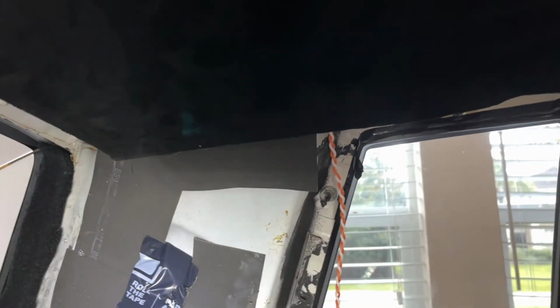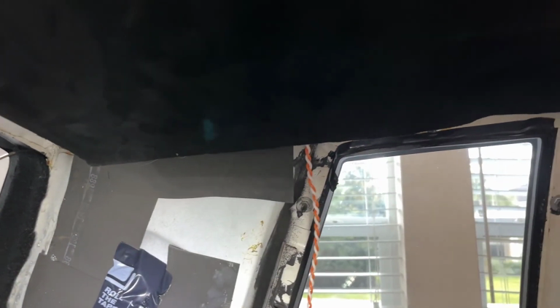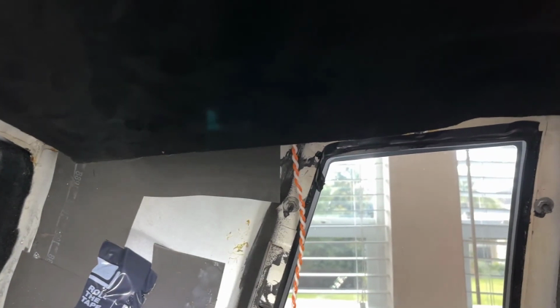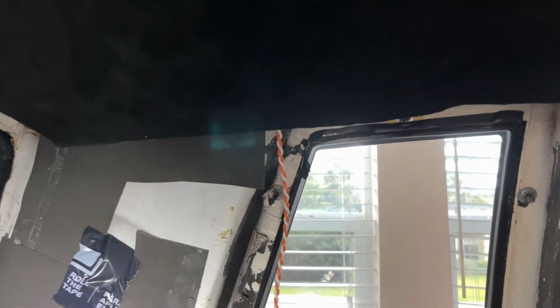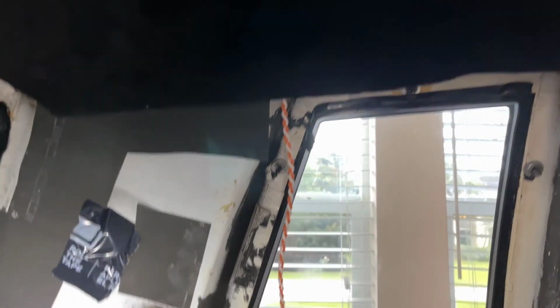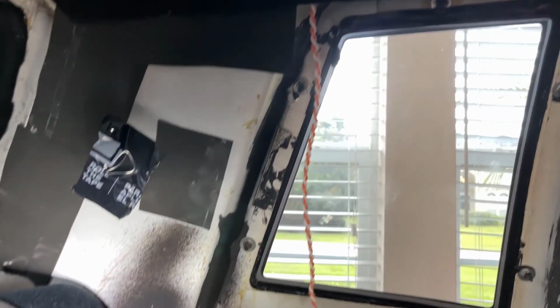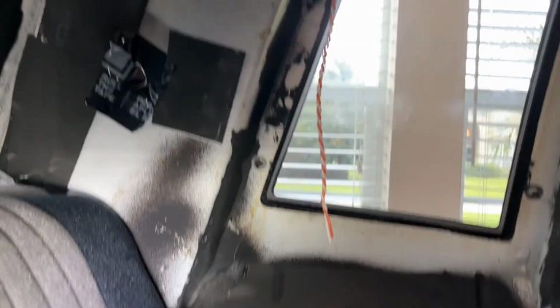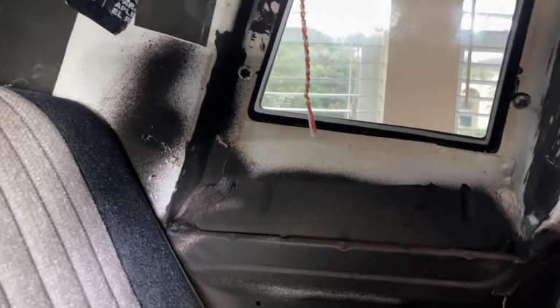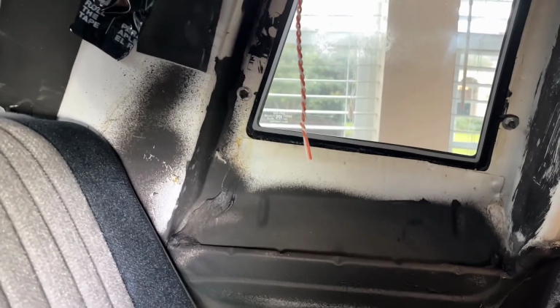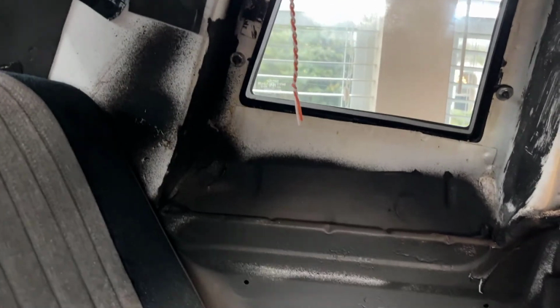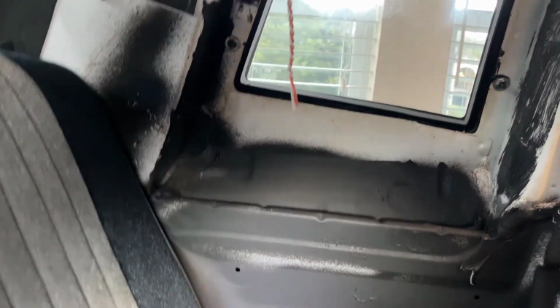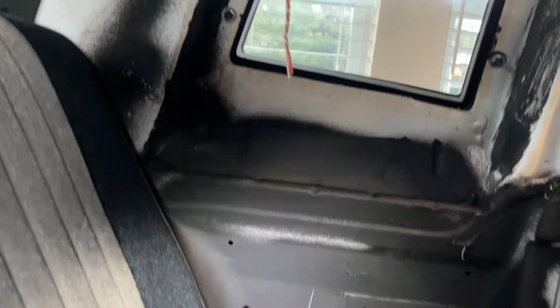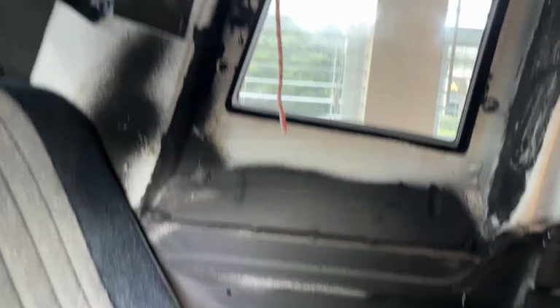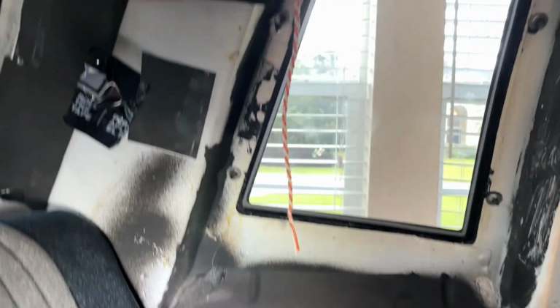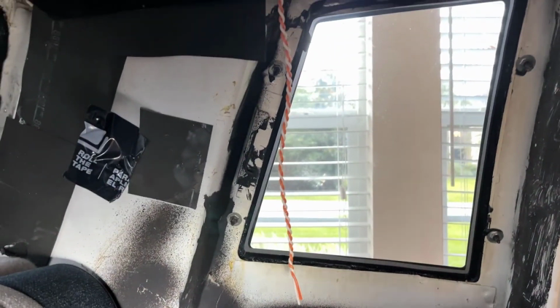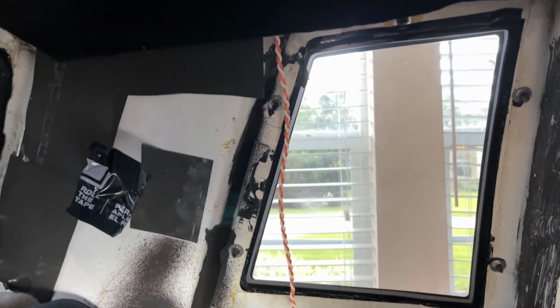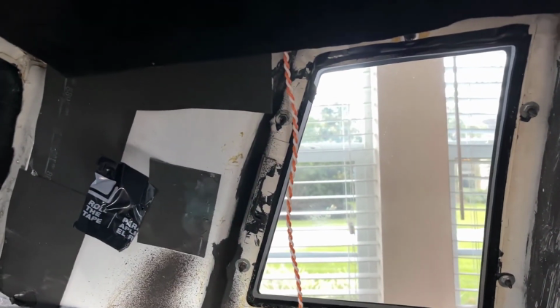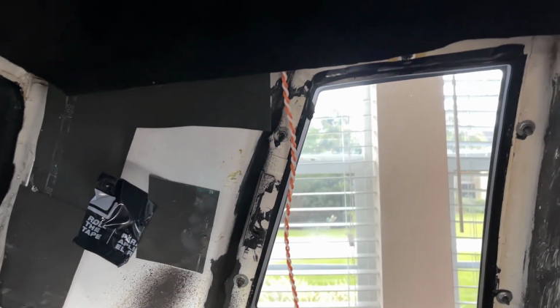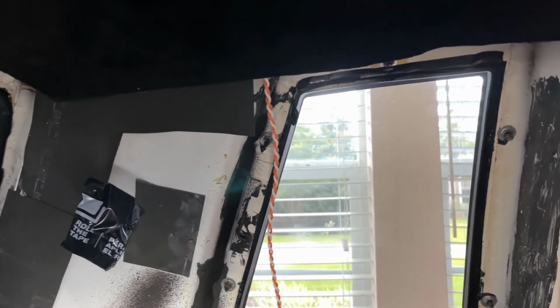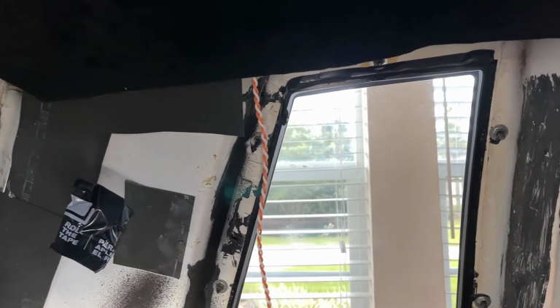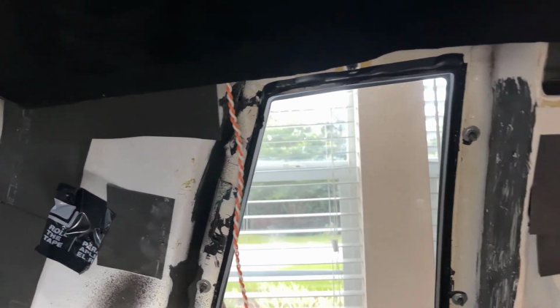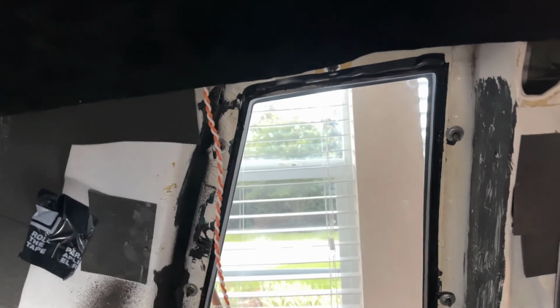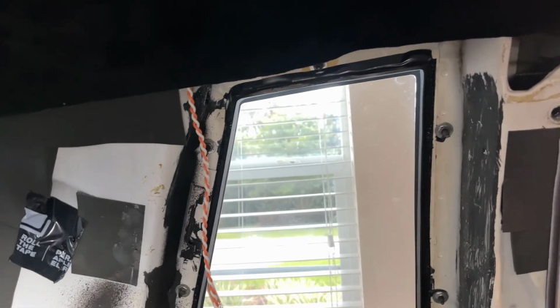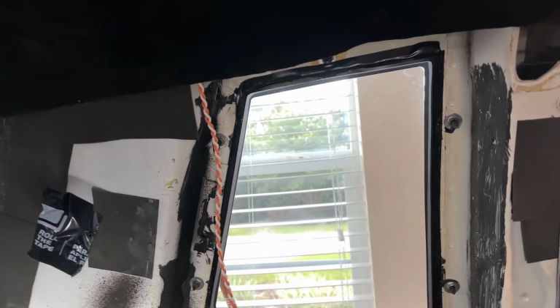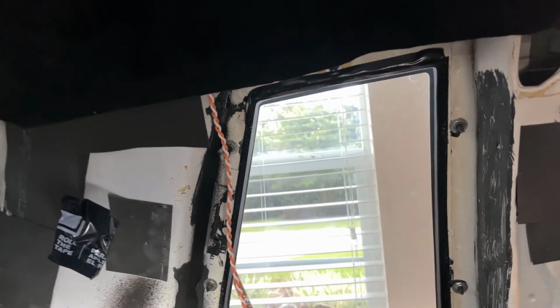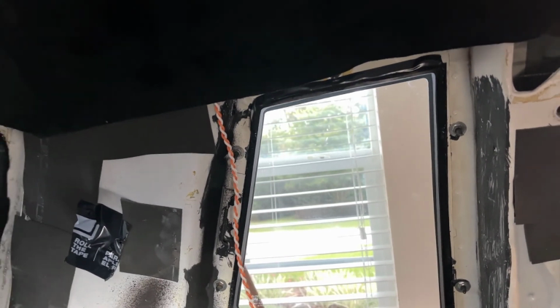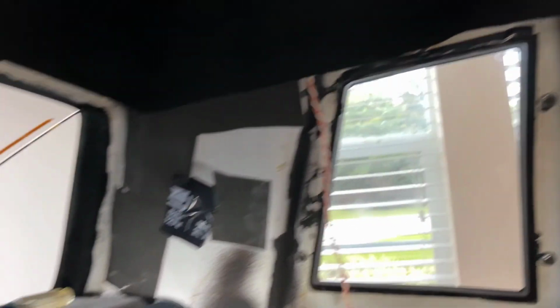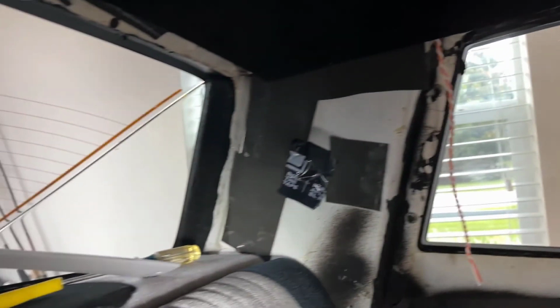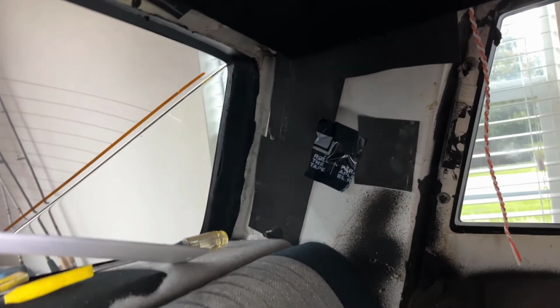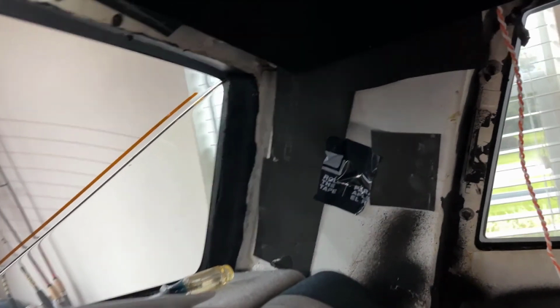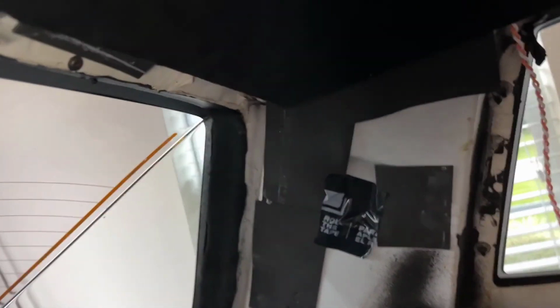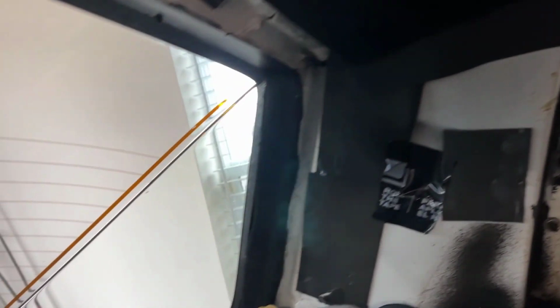Leave yourself plenty of cable extension. Since I'm into interior neons and stuff, I should have known better — that's just common sense right there. I don't know what I was thinking. But anyway, make sure you leave yourself plenty of room back here when you're doing your headliner.